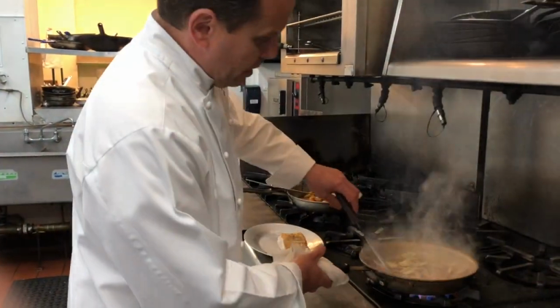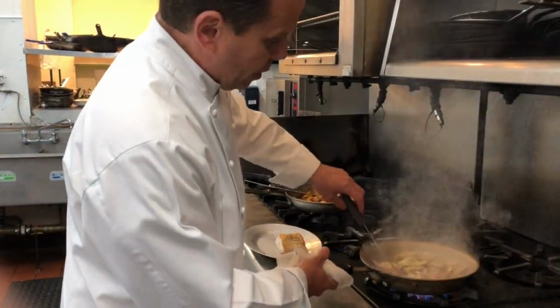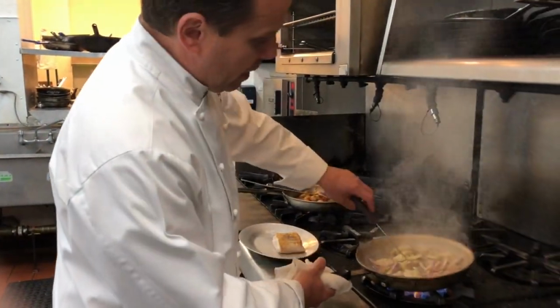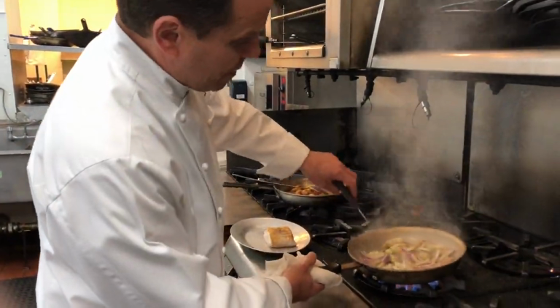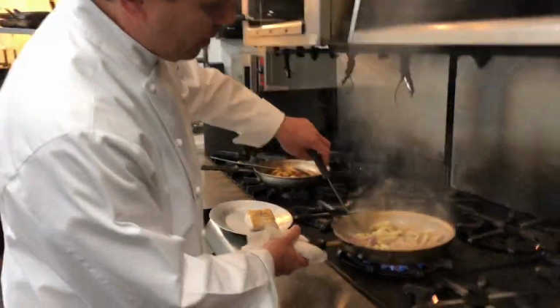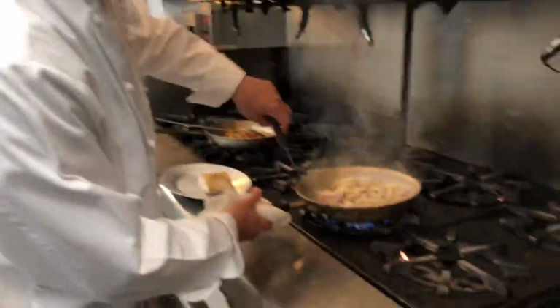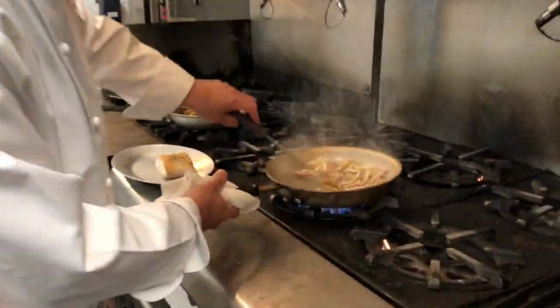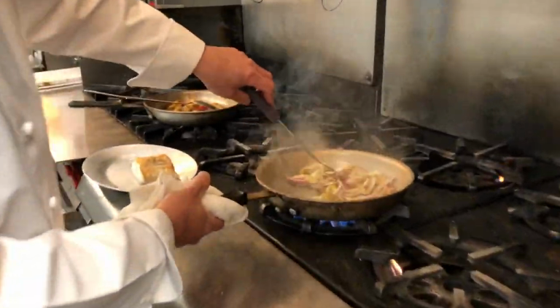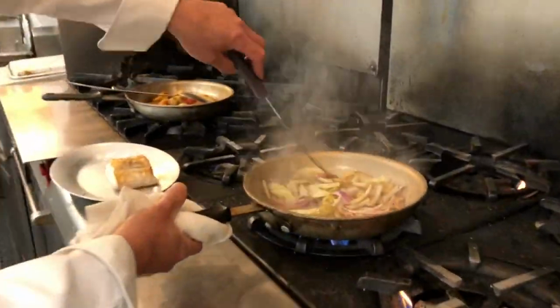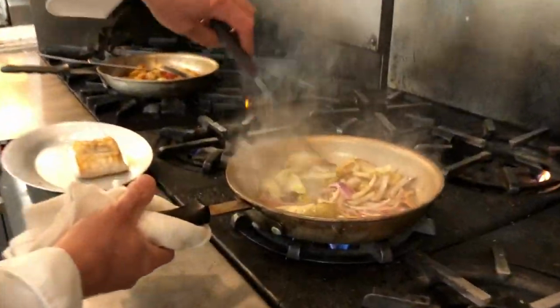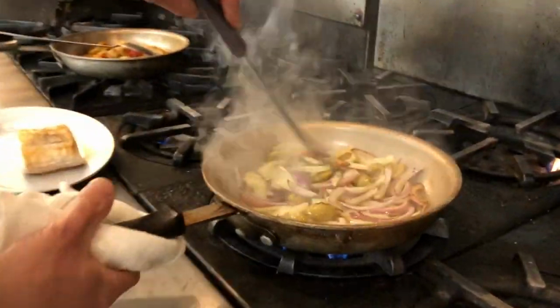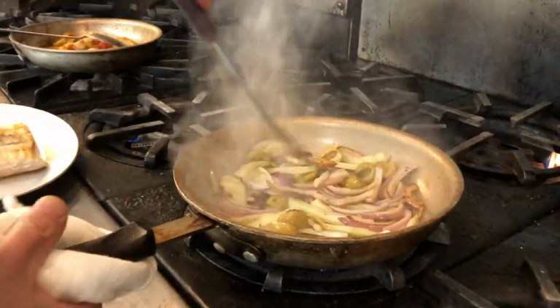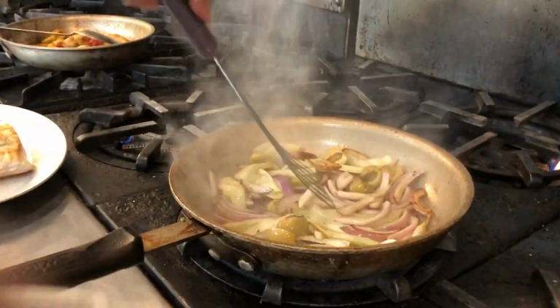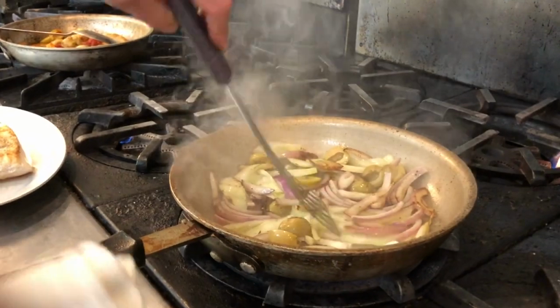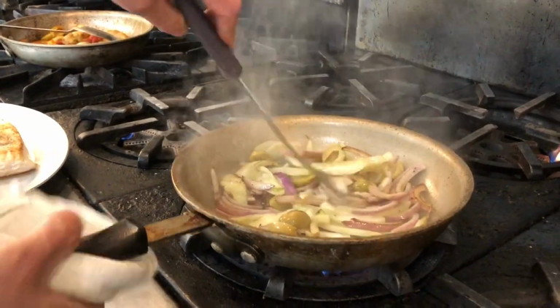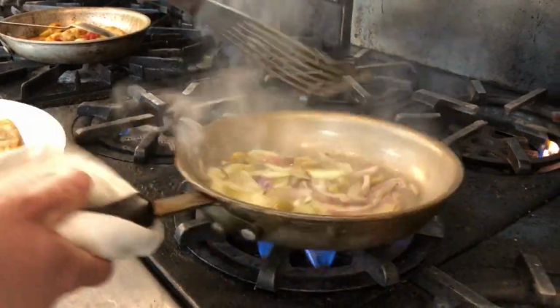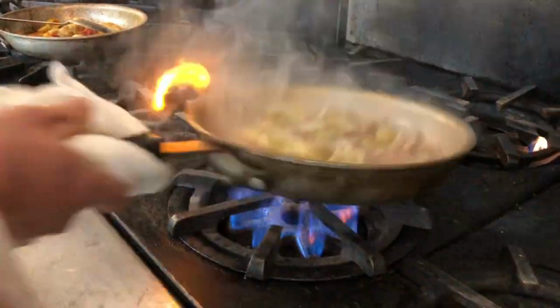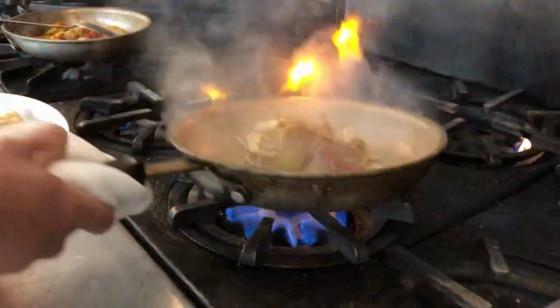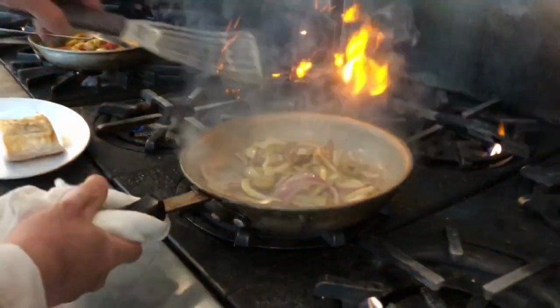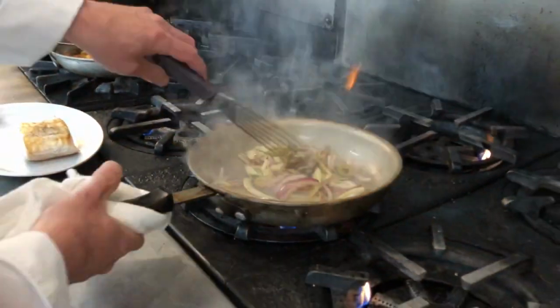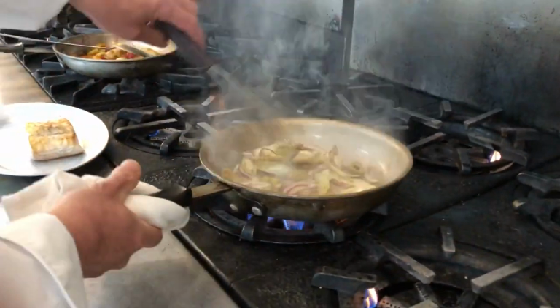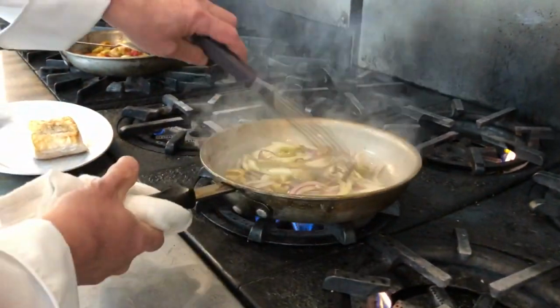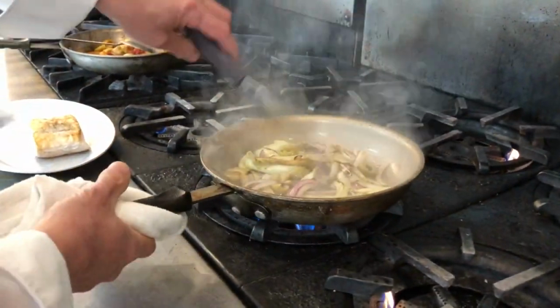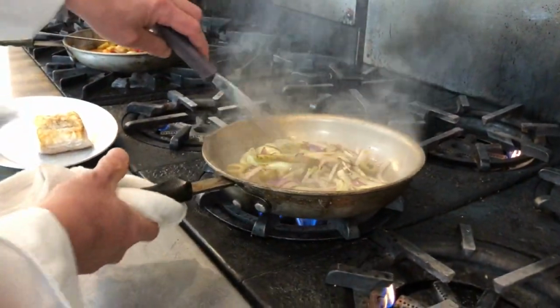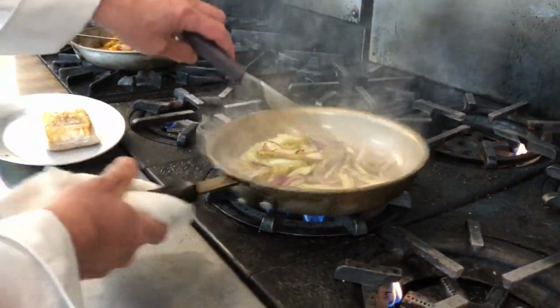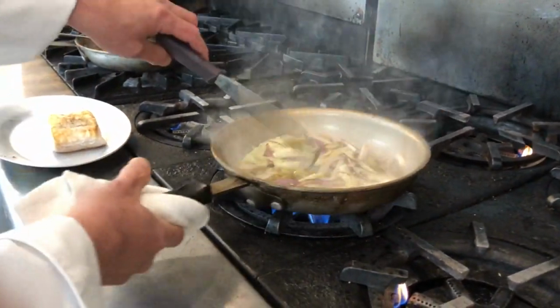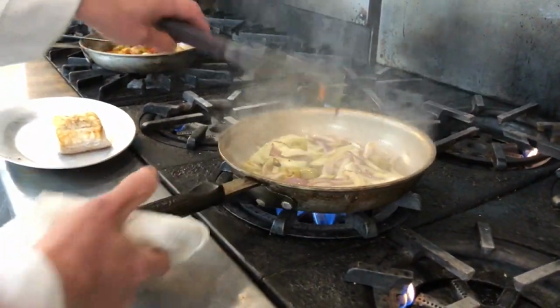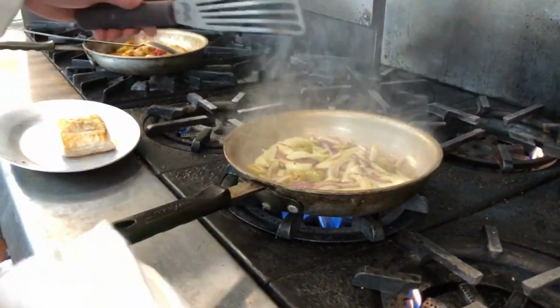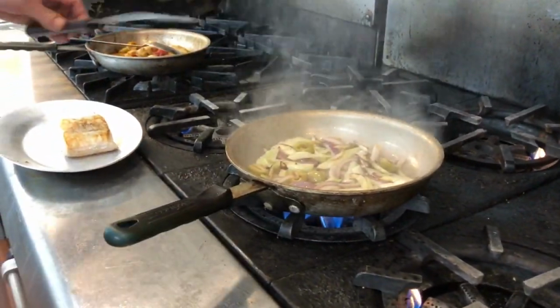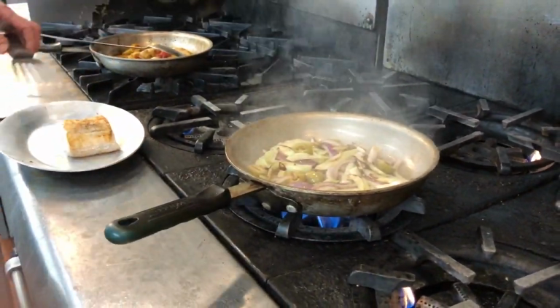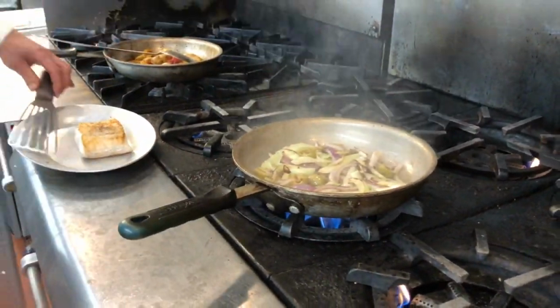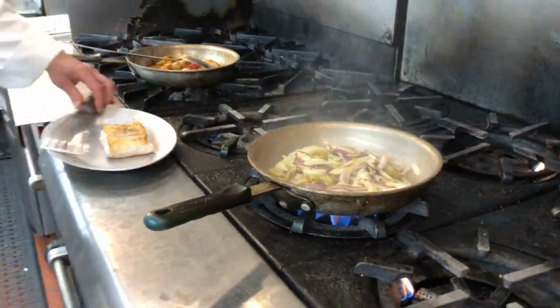If you look now, all of a sudden already these veggies are brown. Your stovetop is probably less powerful than mine, so it'll take an extra minute or two.